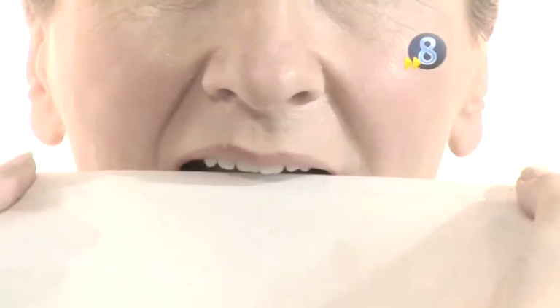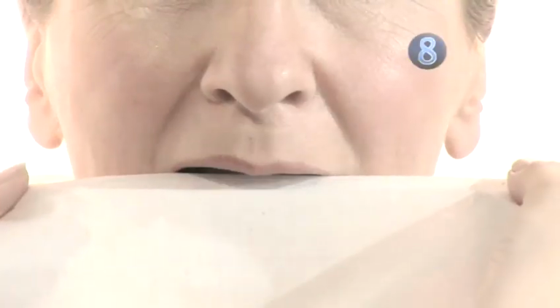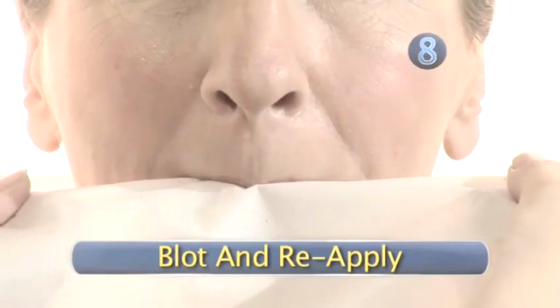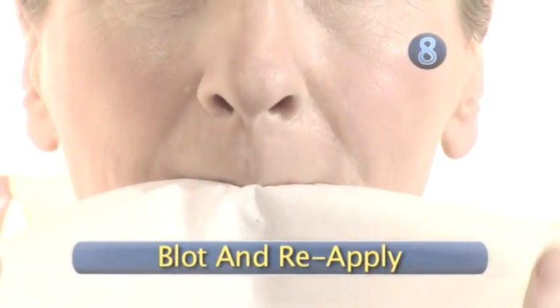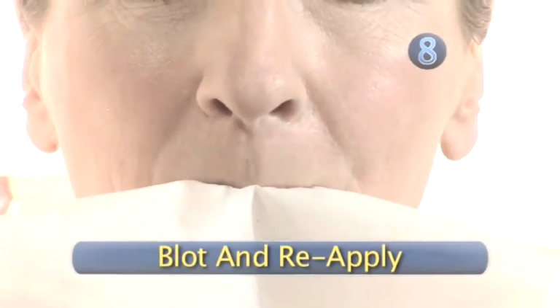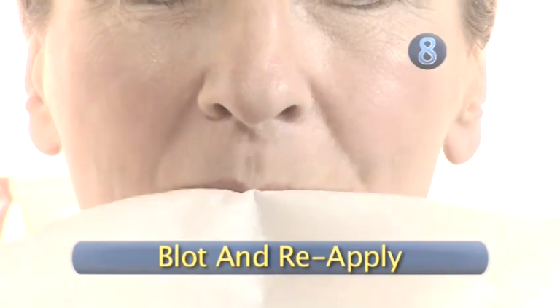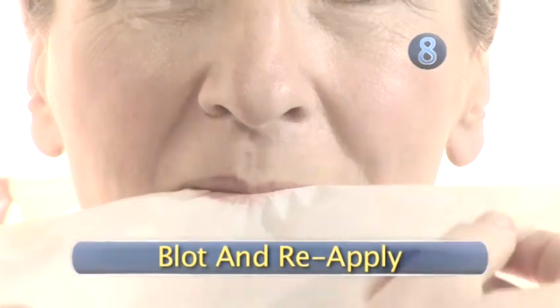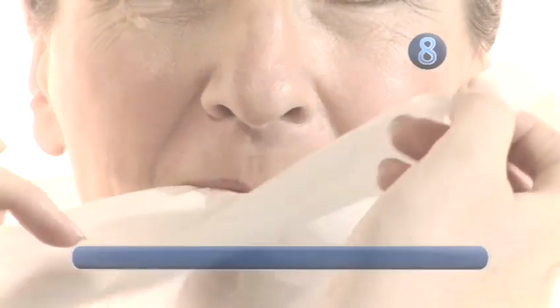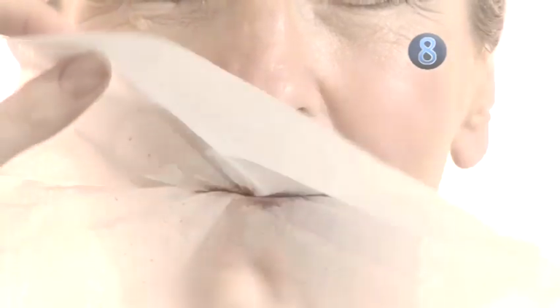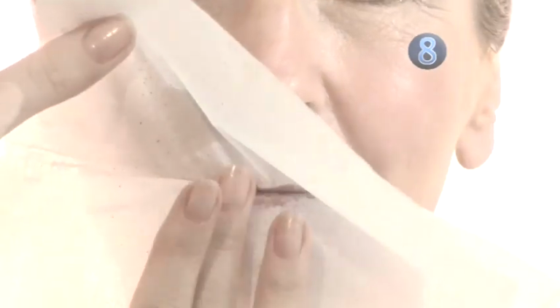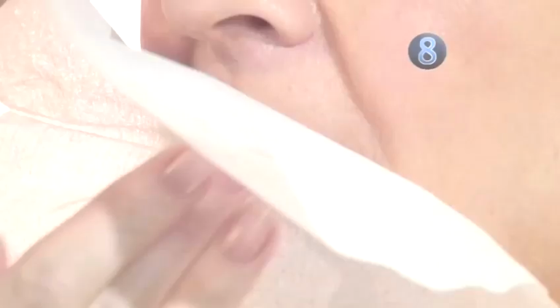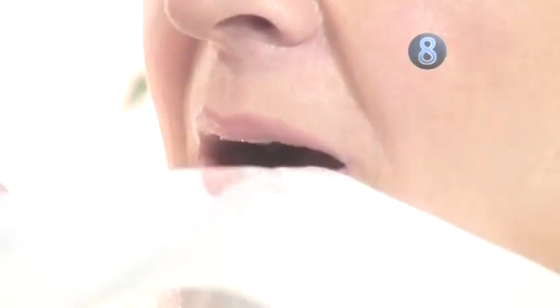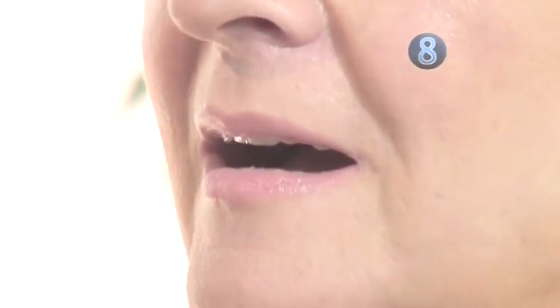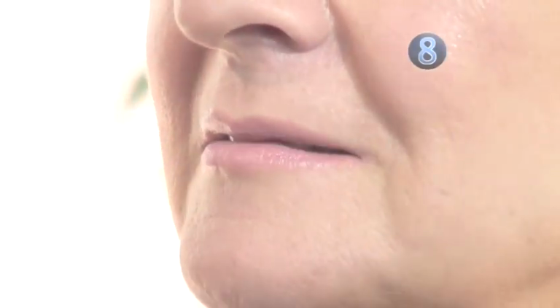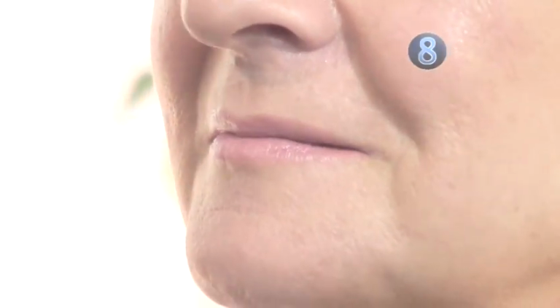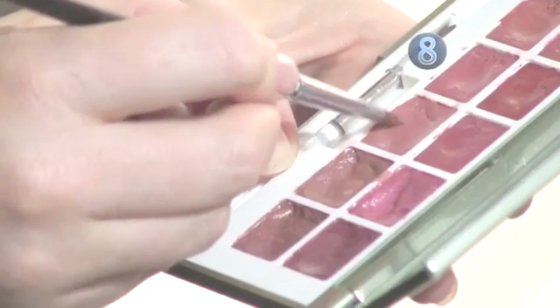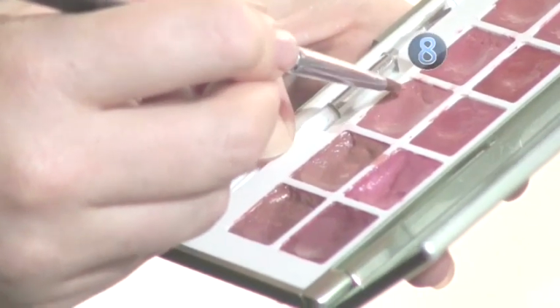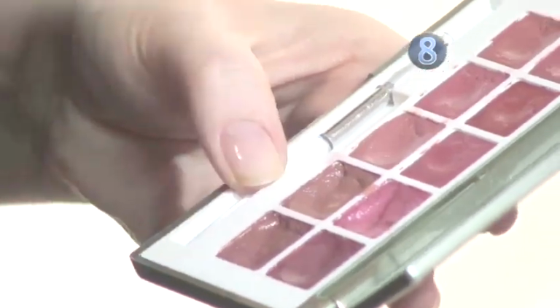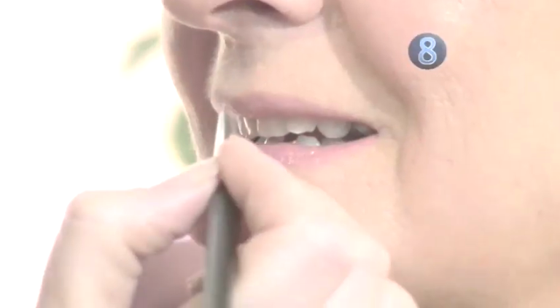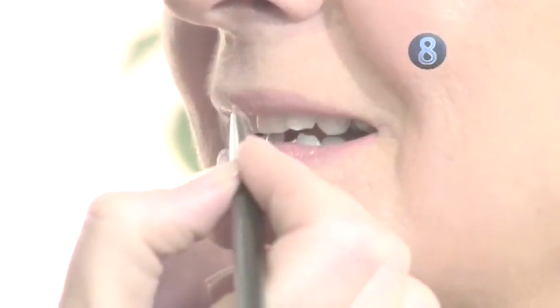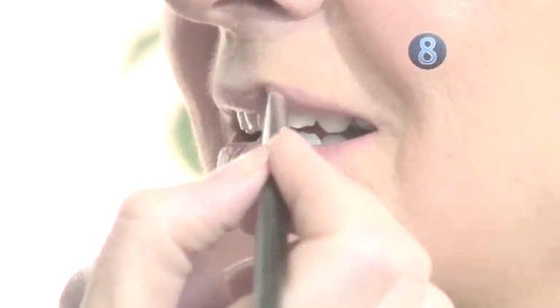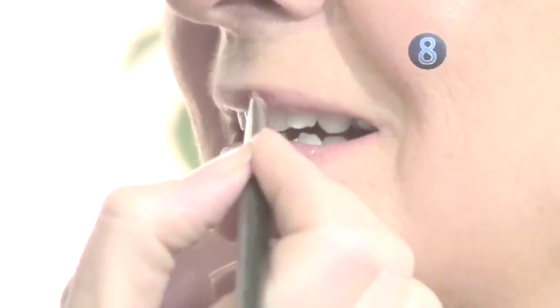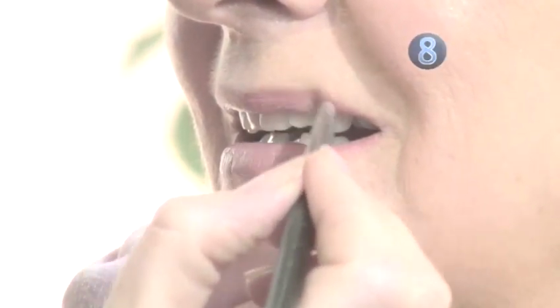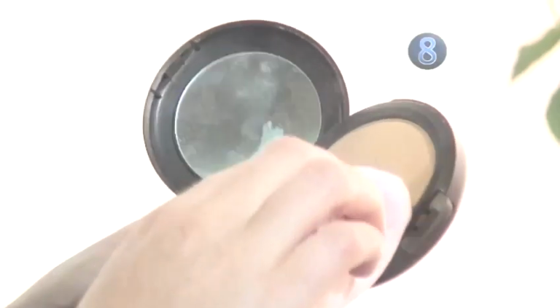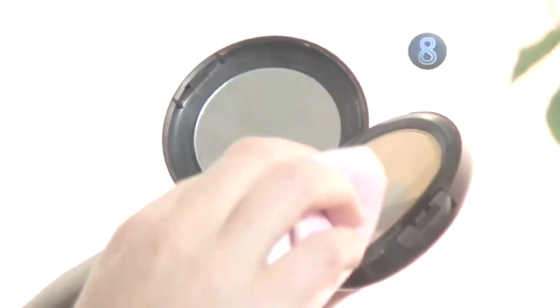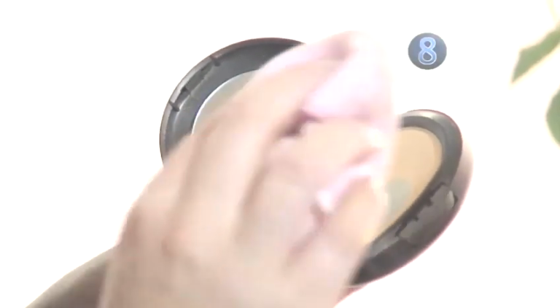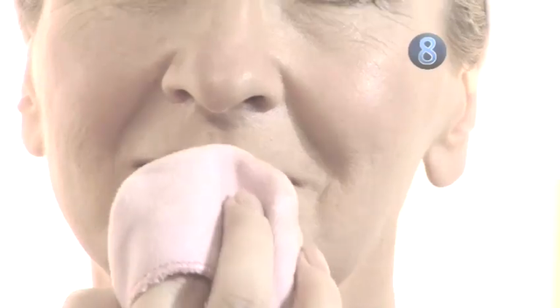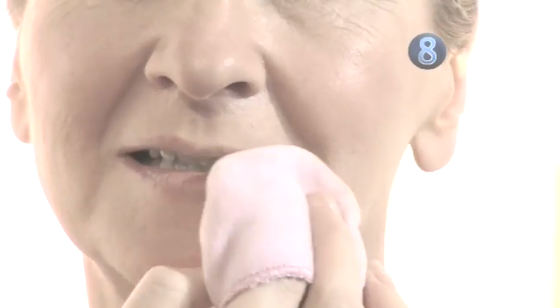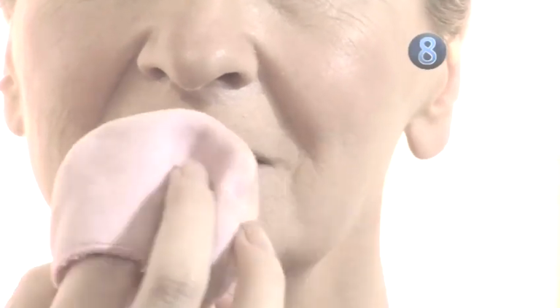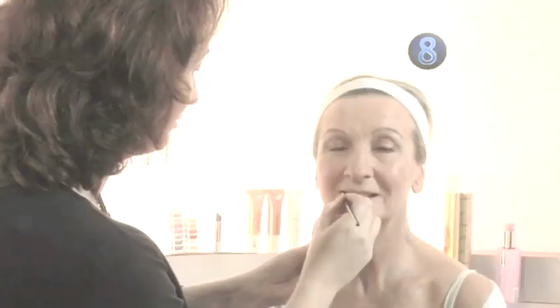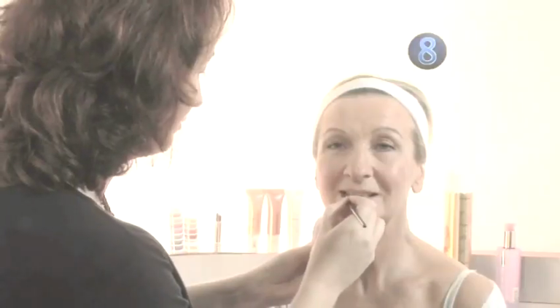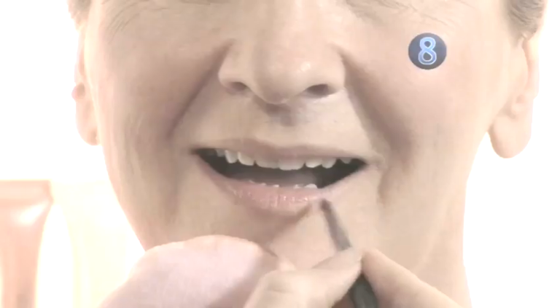Step 8: Blot and reapply. Fold a tissue in half and place it between your lips to blot the lipstick. Reapply for added longevity. Powder over the blotted lipstick, then reapply a second layer.